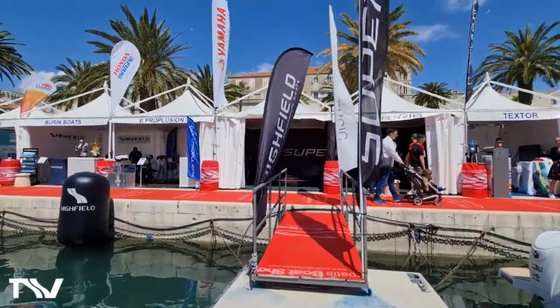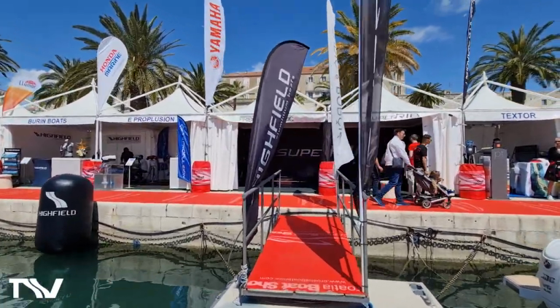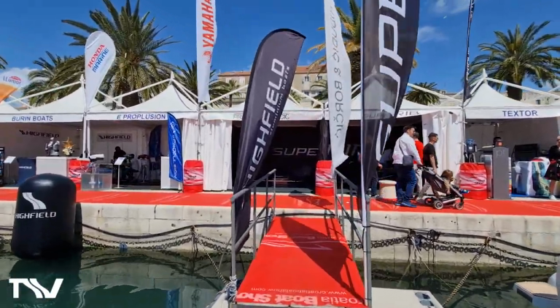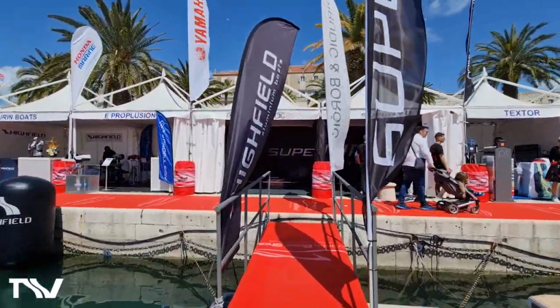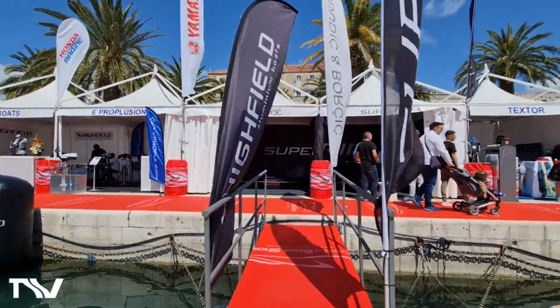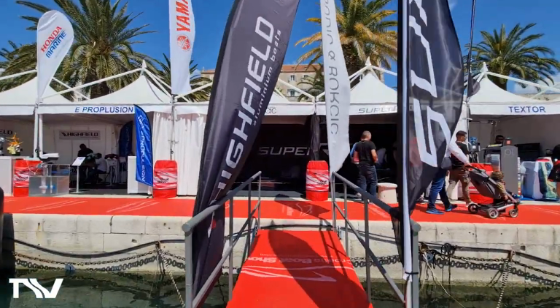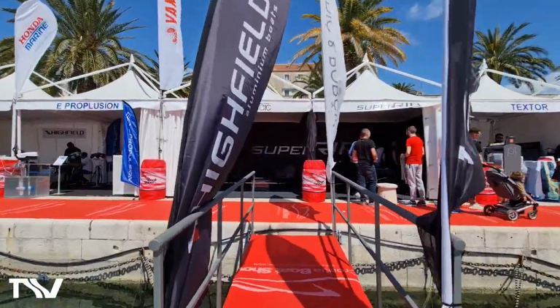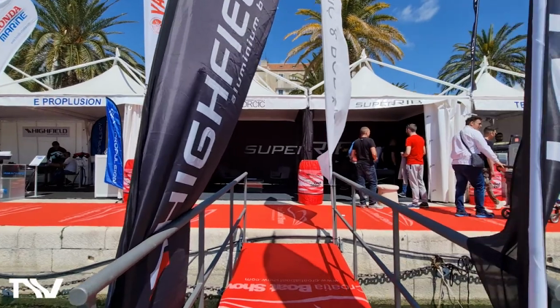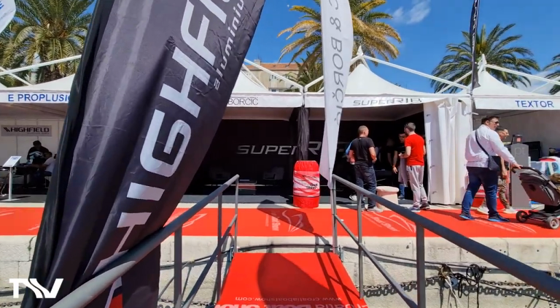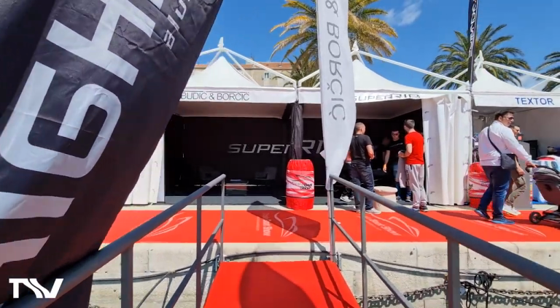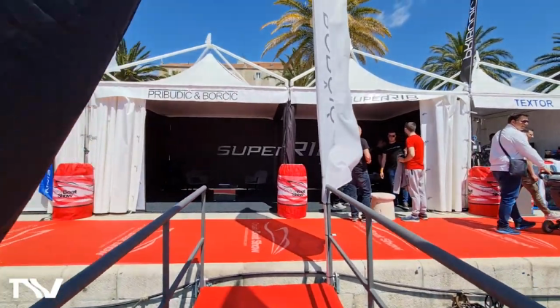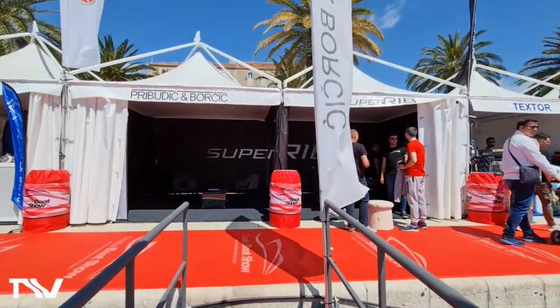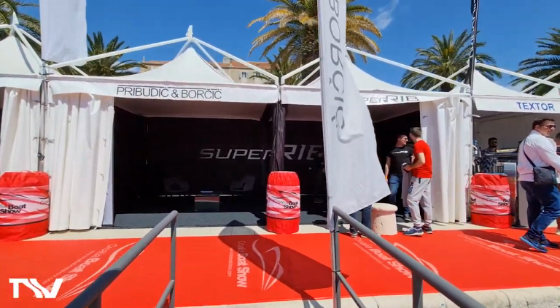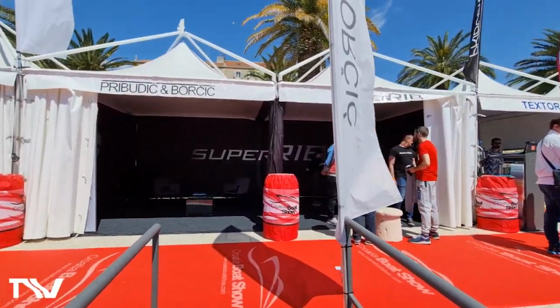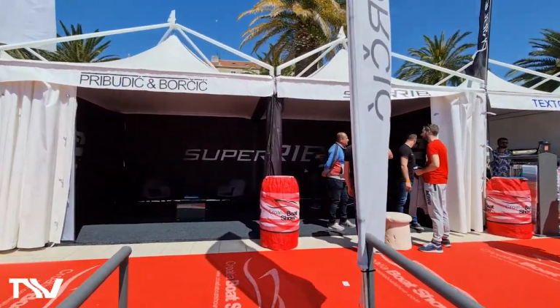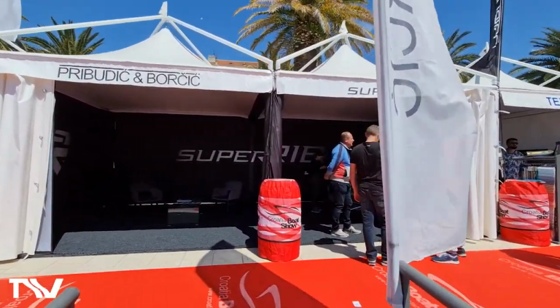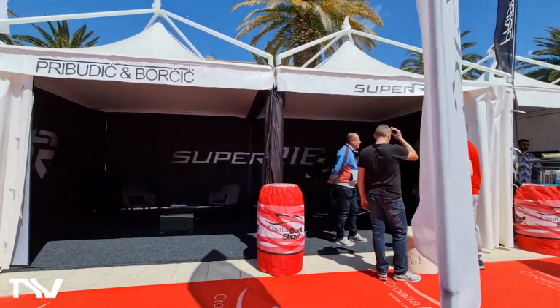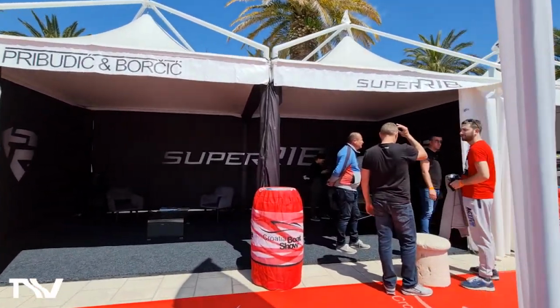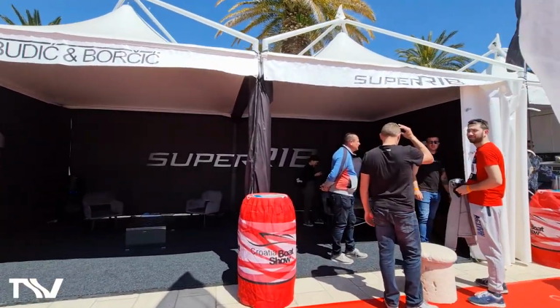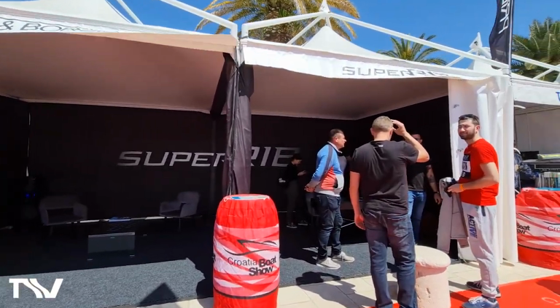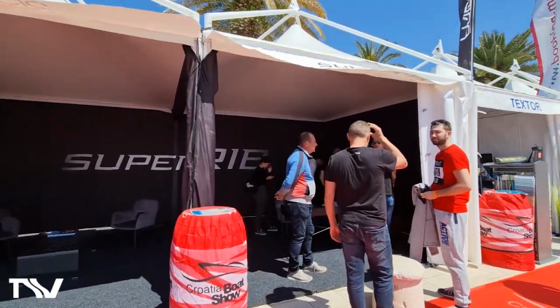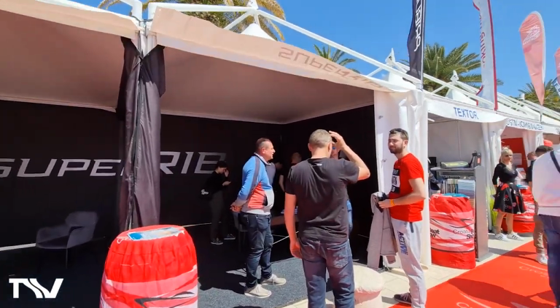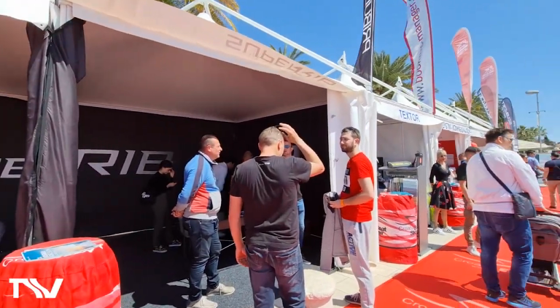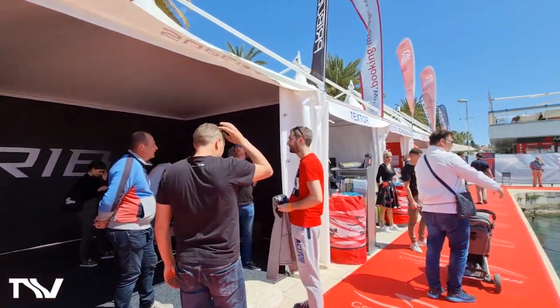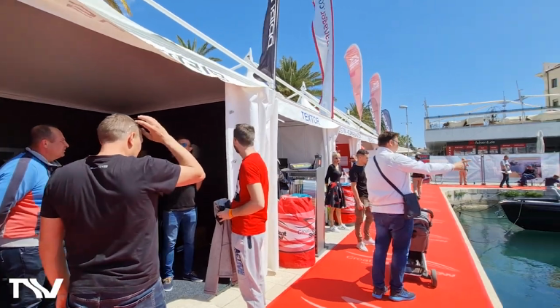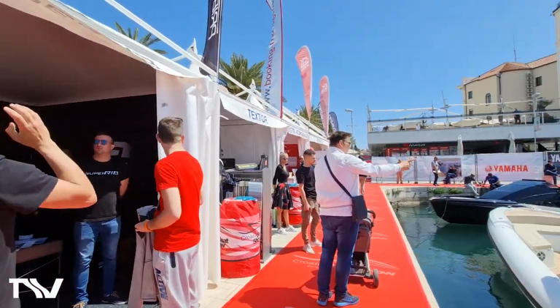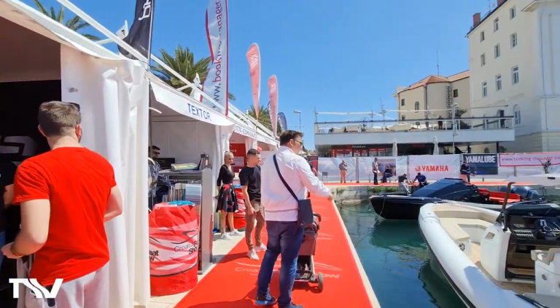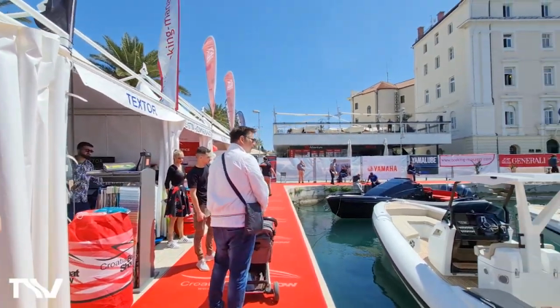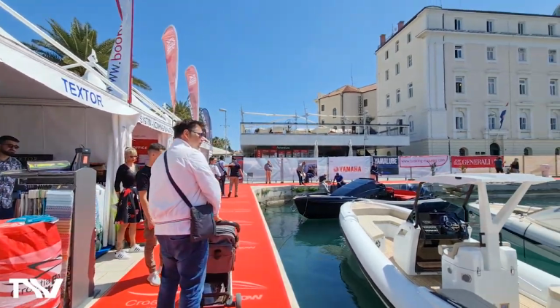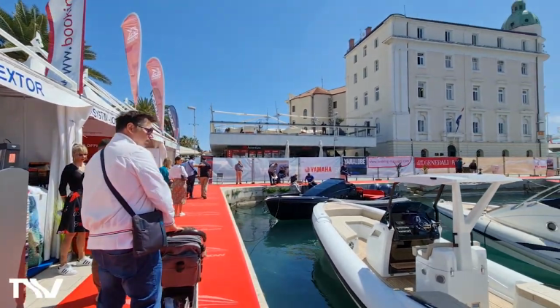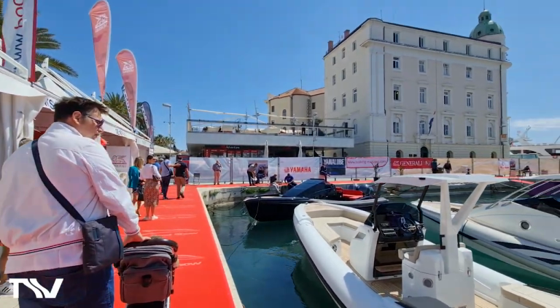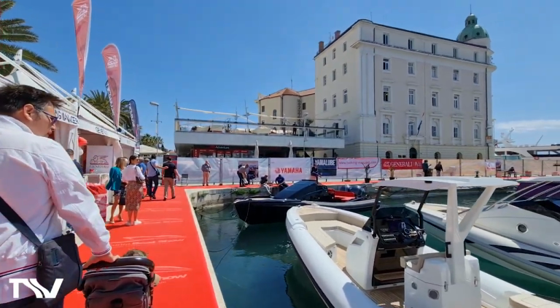Let's take you around the show and give you a bit of an idea of the atmosphere of this small but very intimate Croatia Boat Show.